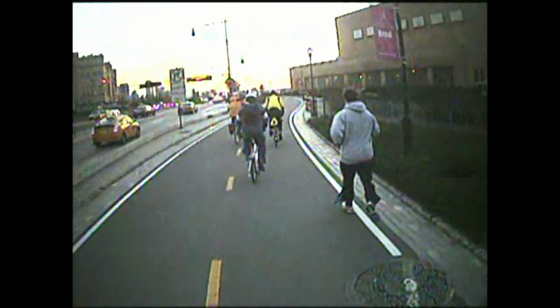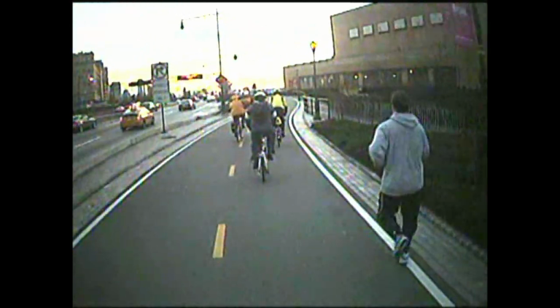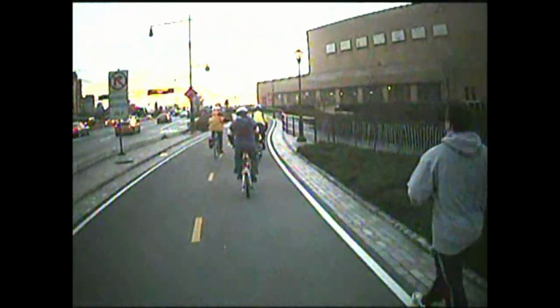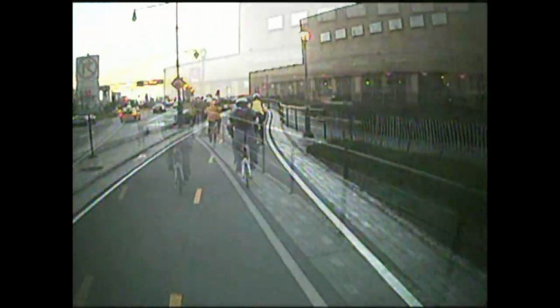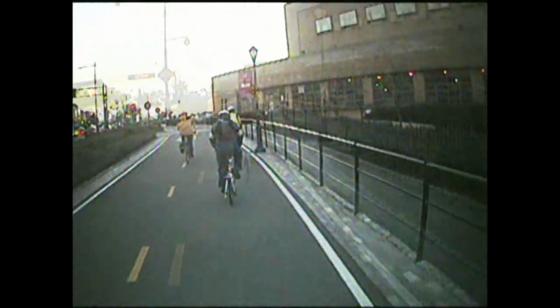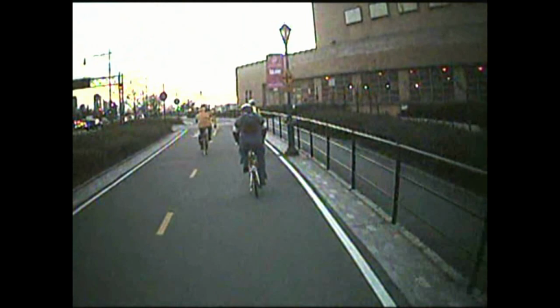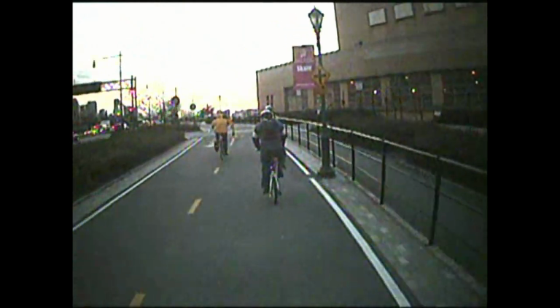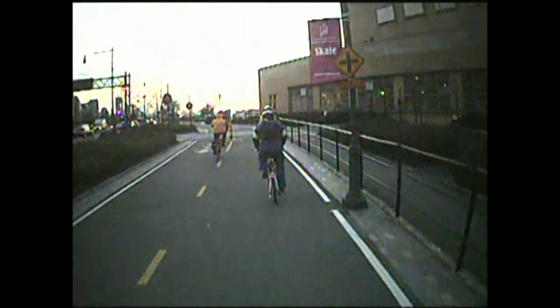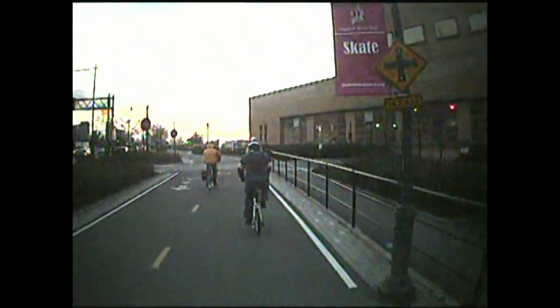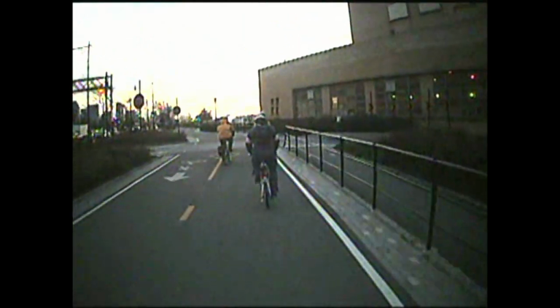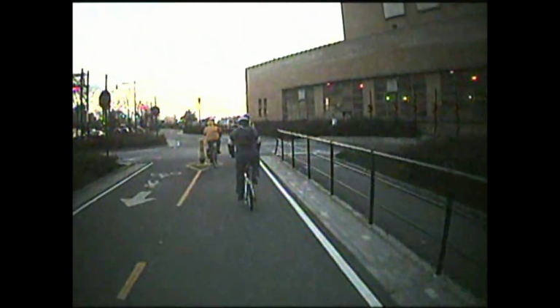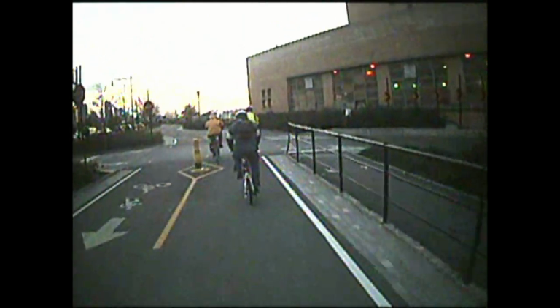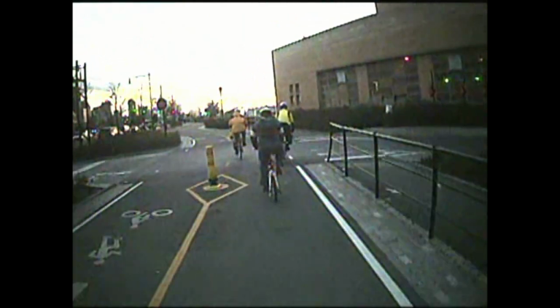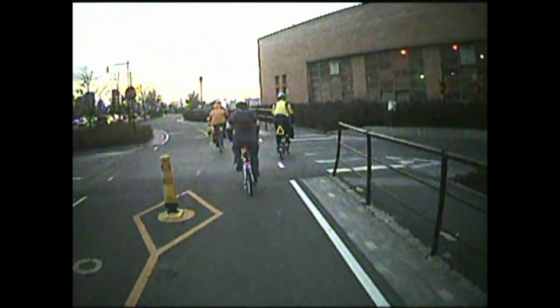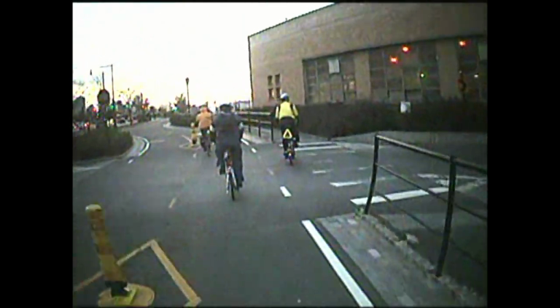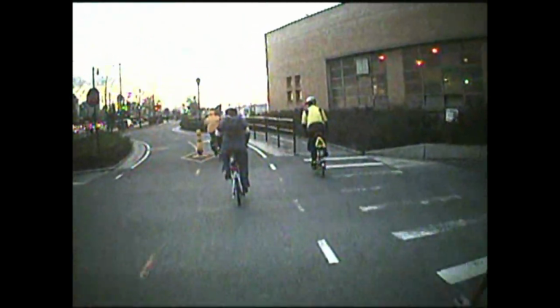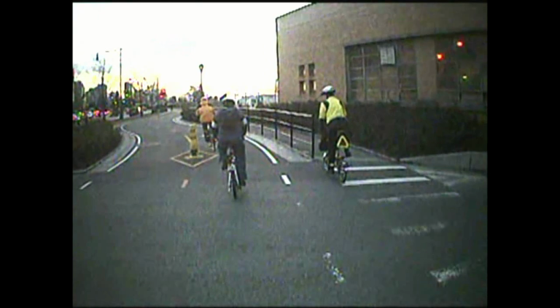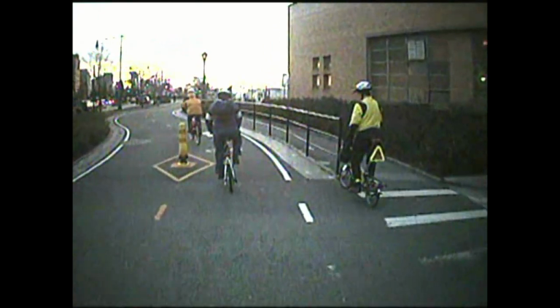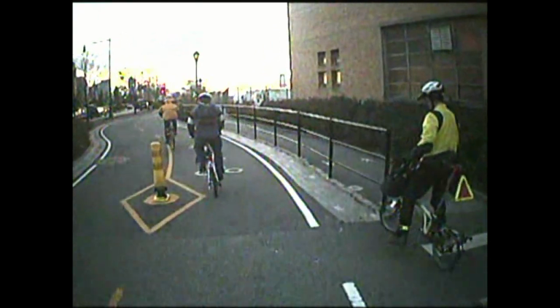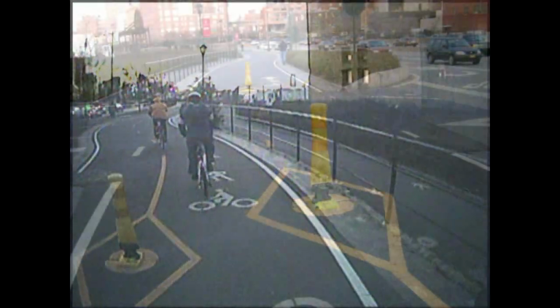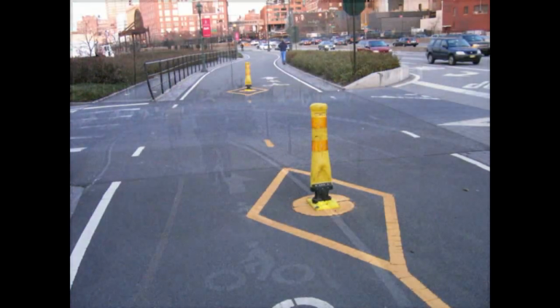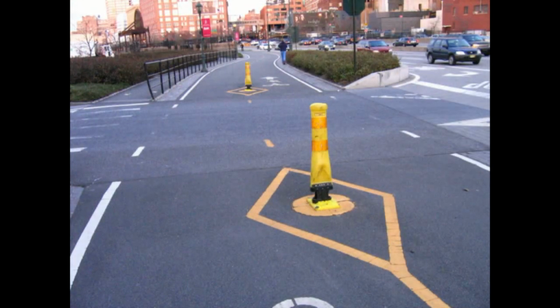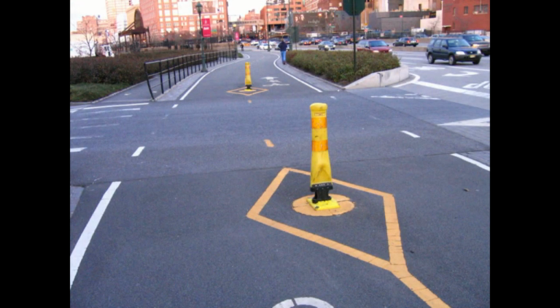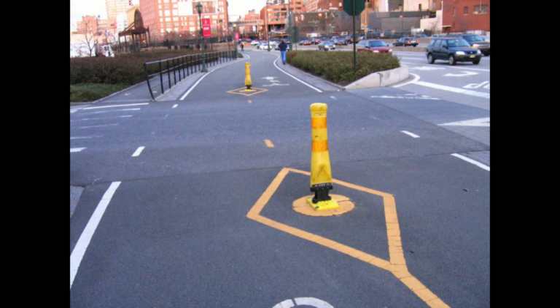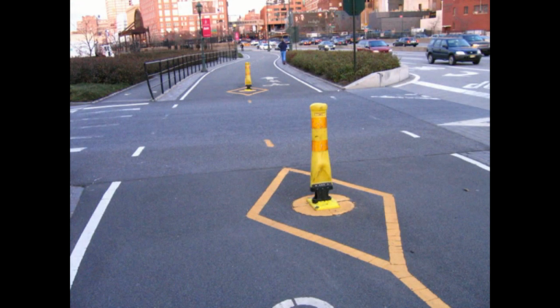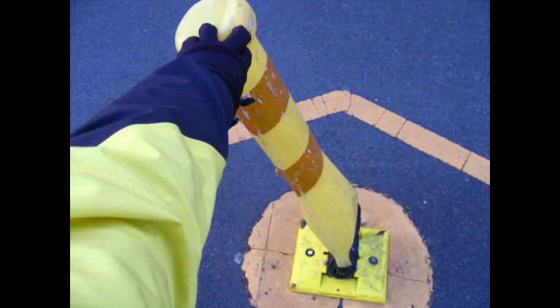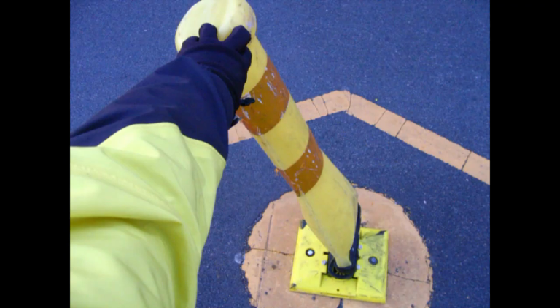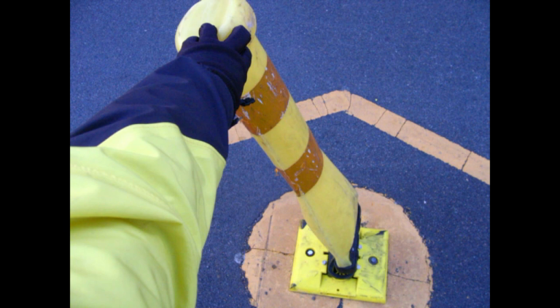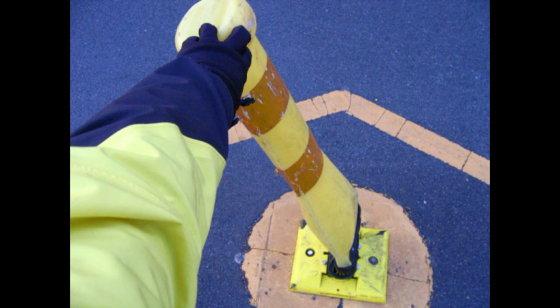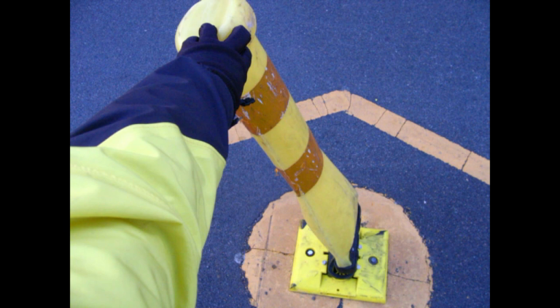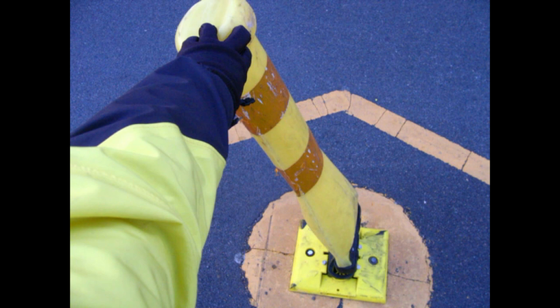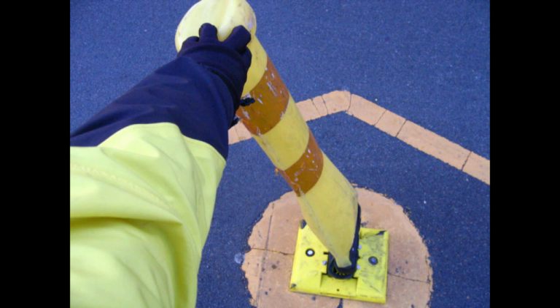We approach the Sanitation Department building. John Ciccarelli stops to take pictures. The flex posts used here probably could not cause severe injury on impact, although they could still take a bicyclist down.